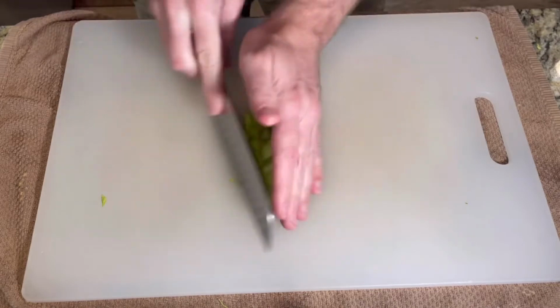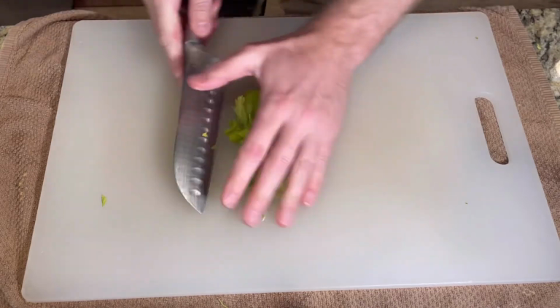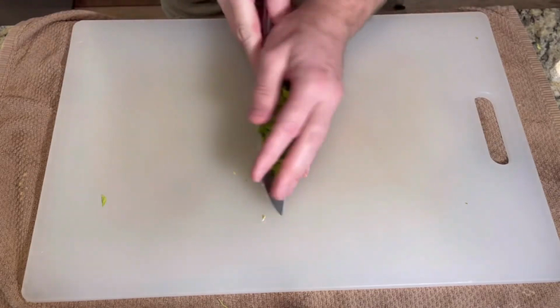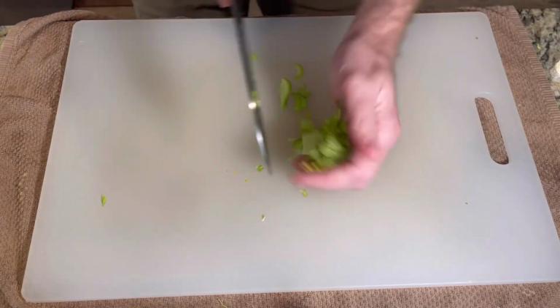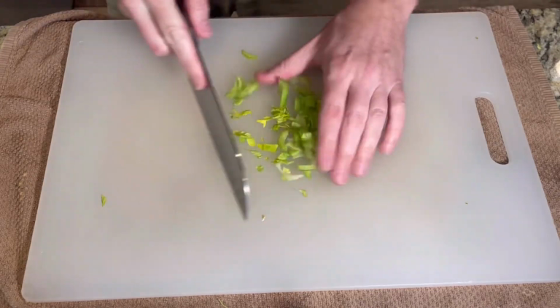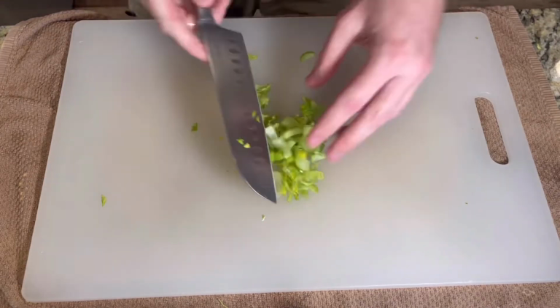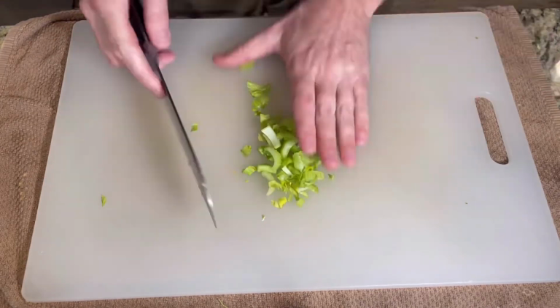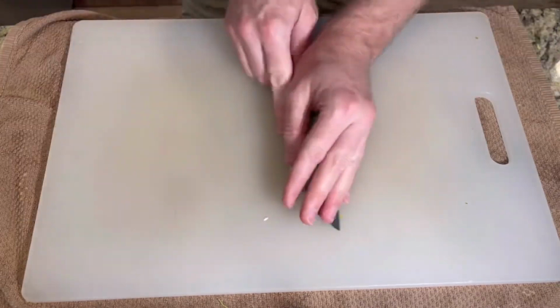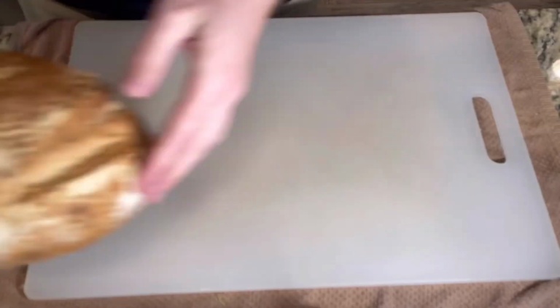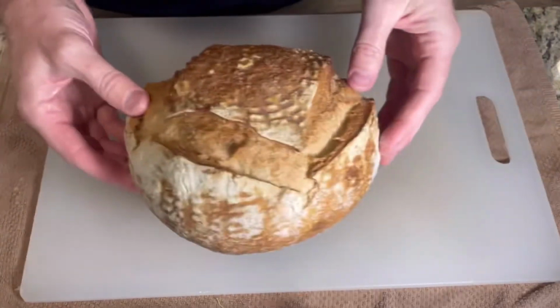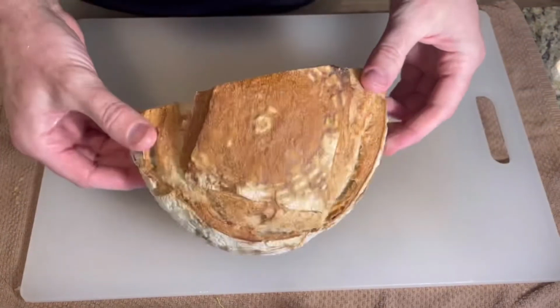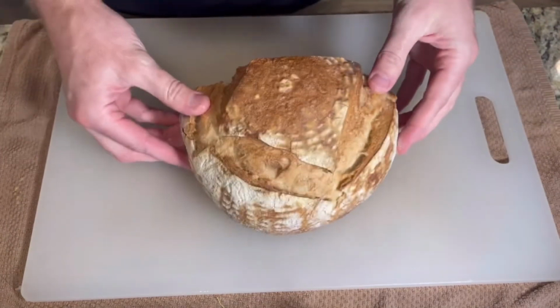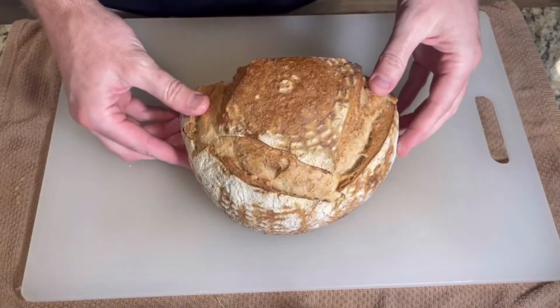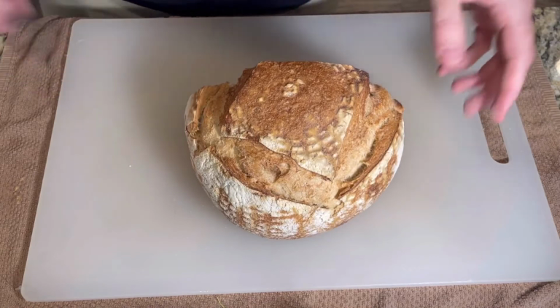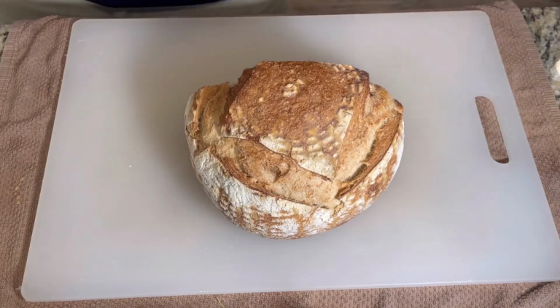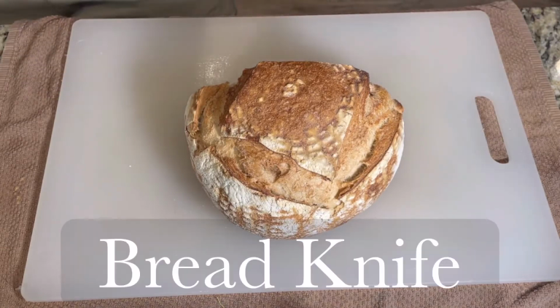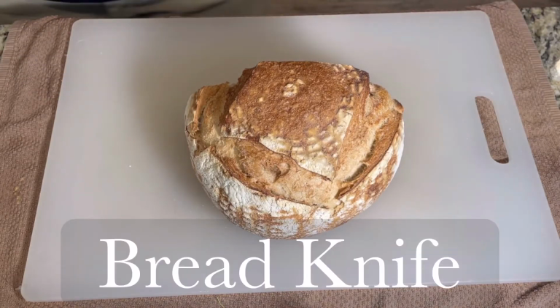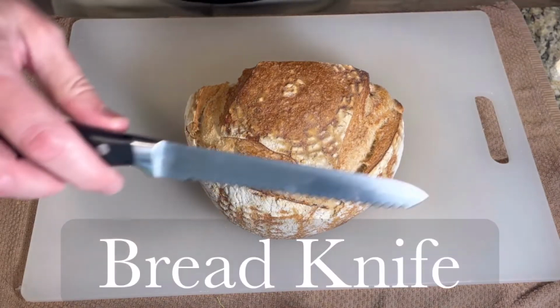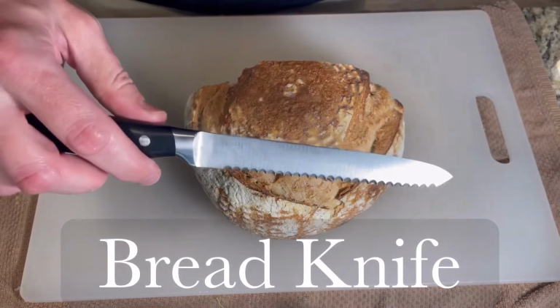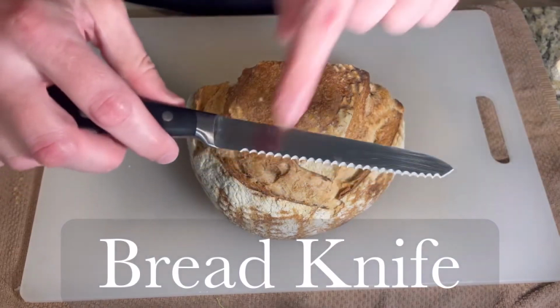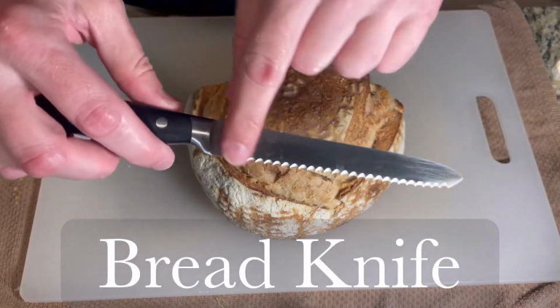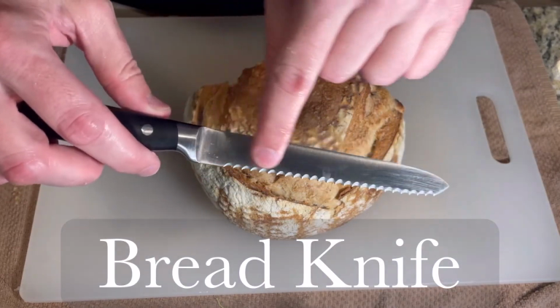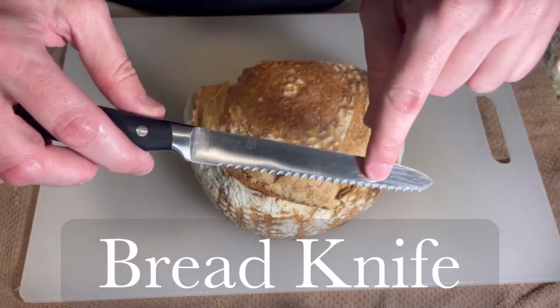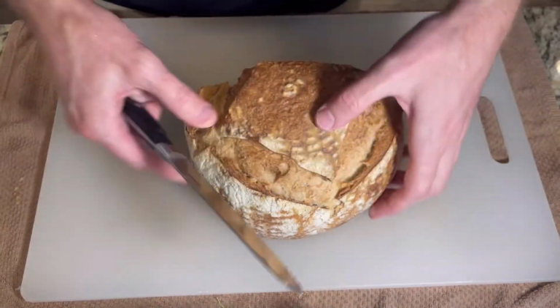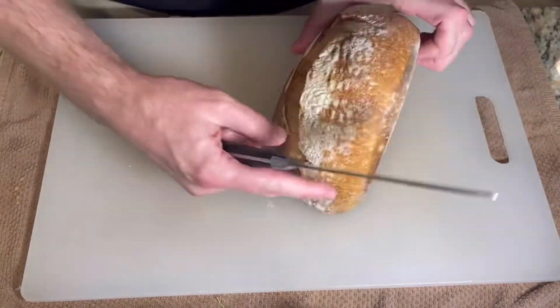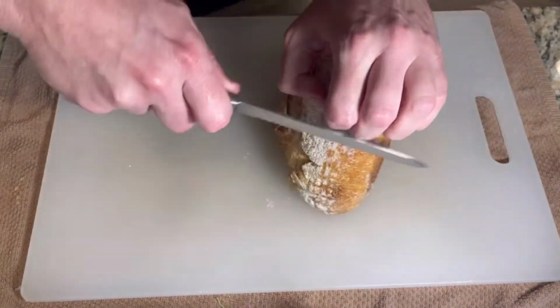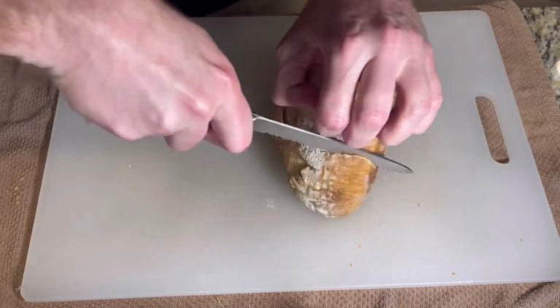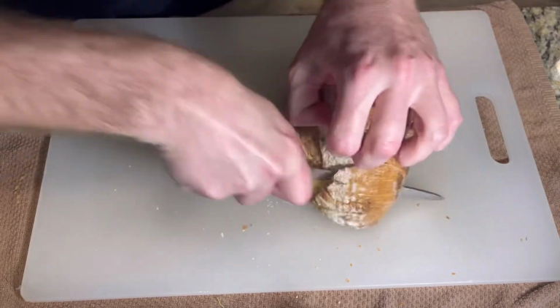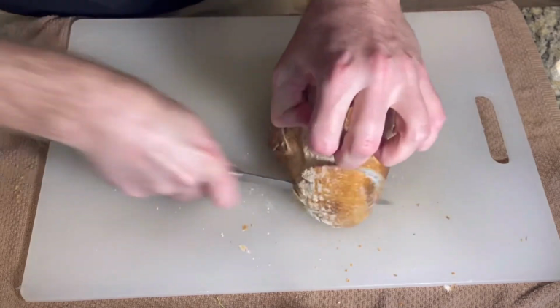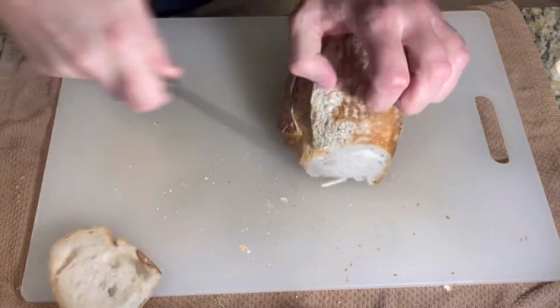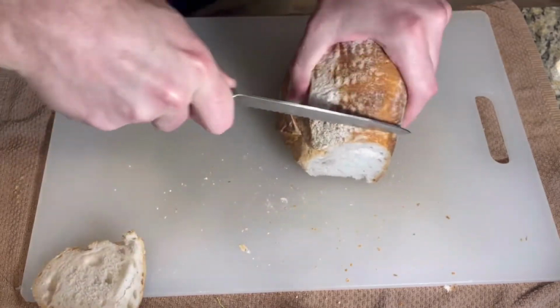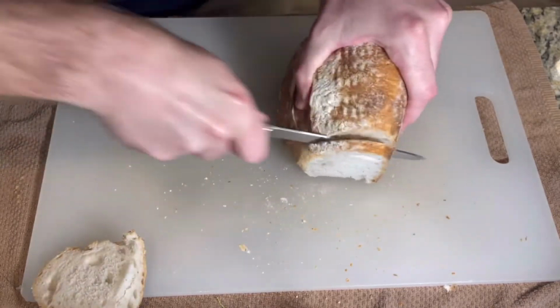The wide edge of the santoku also allows you to scoop everything. To cut bread, you'll be using a bread knife. This knife is serrated, meaning it has little teeth on the edge. With a sawing motion, you can get through almost any bread, like this tough sourdough.